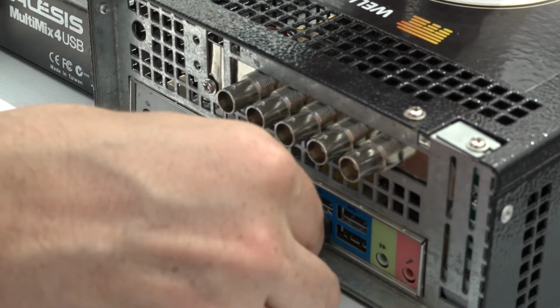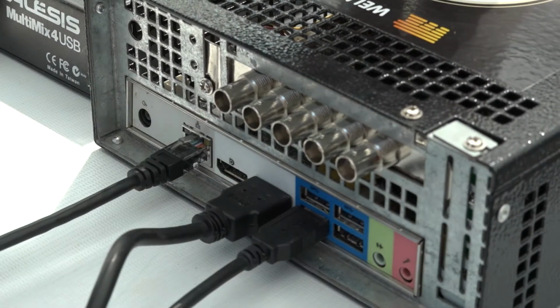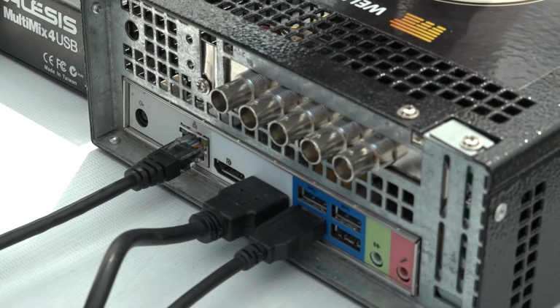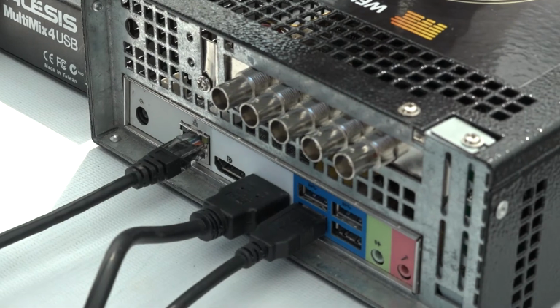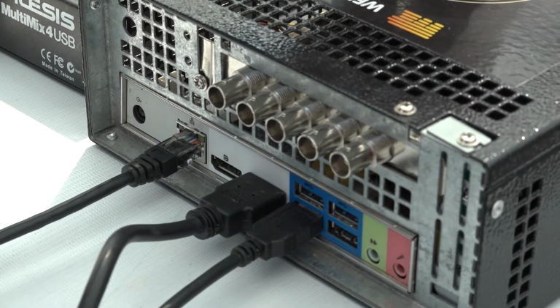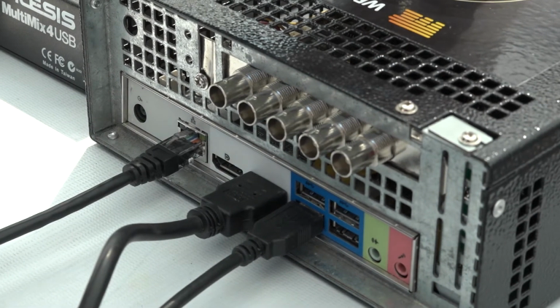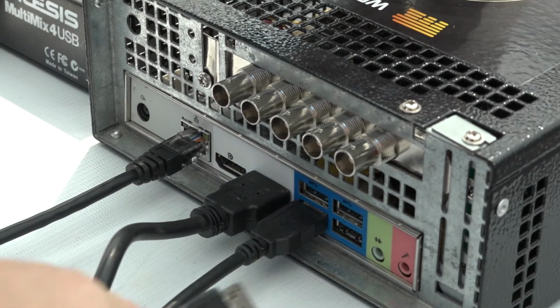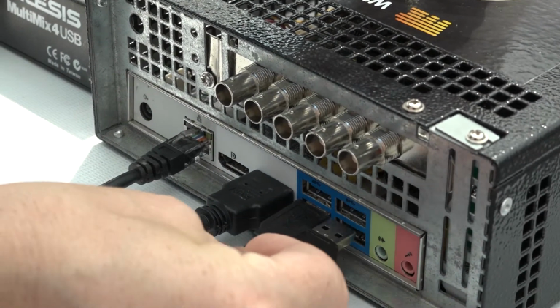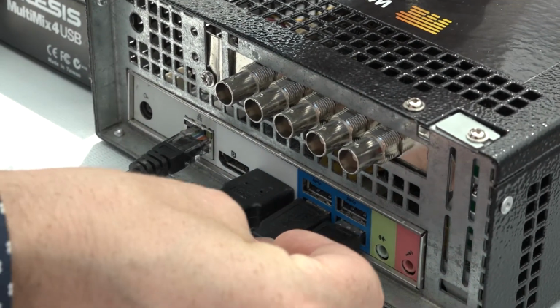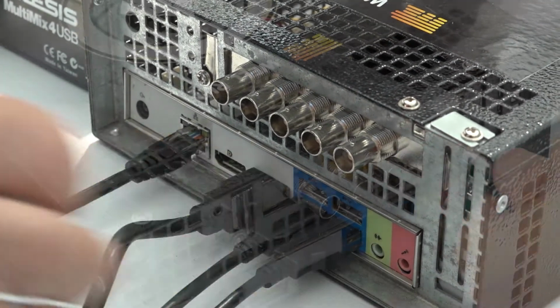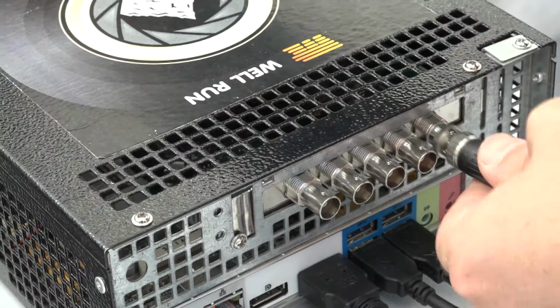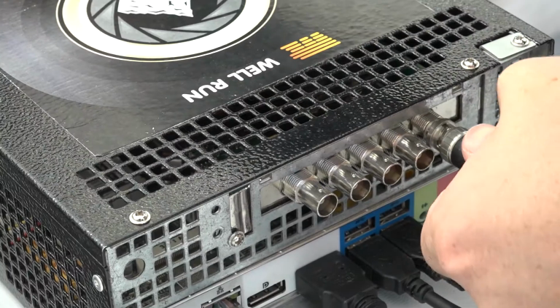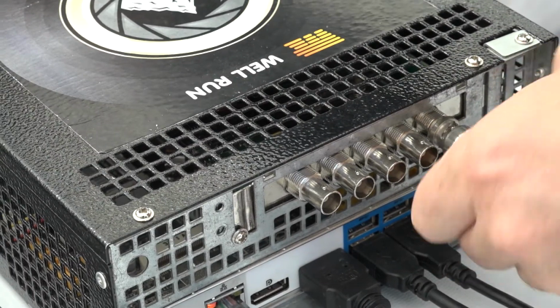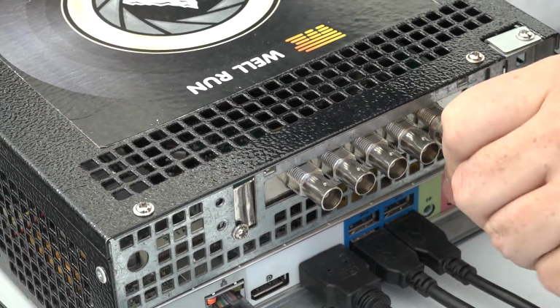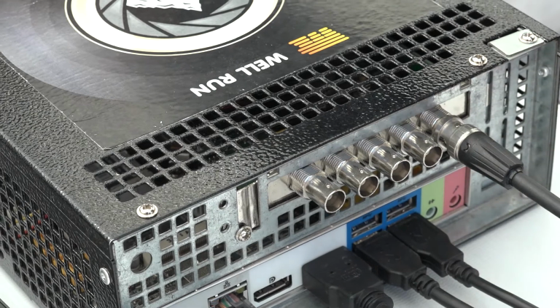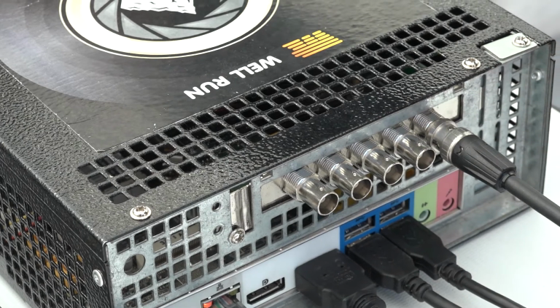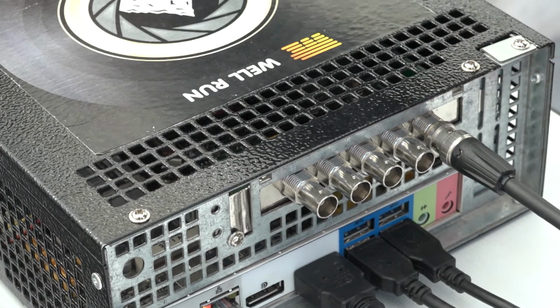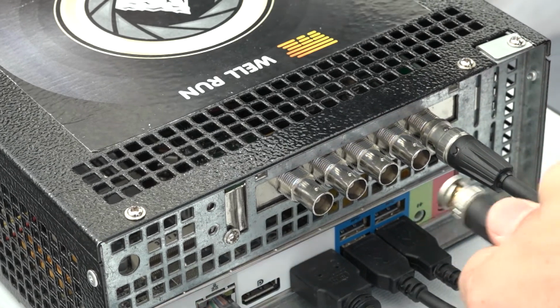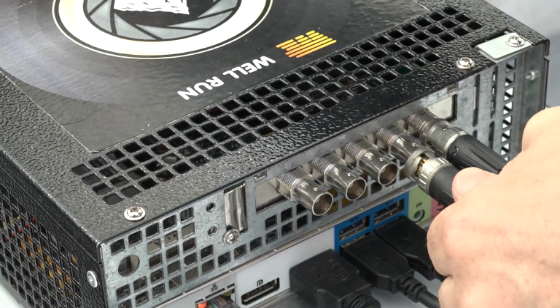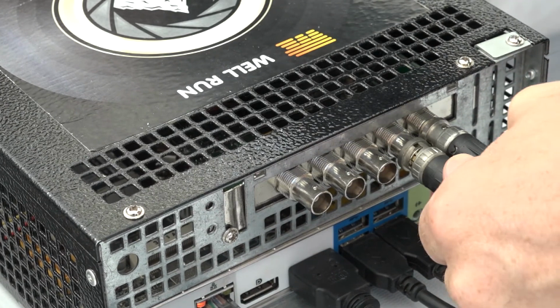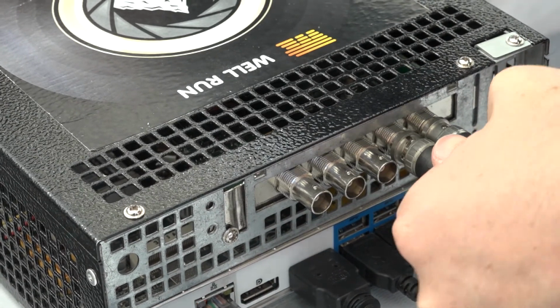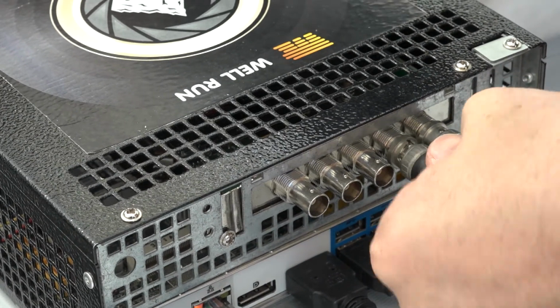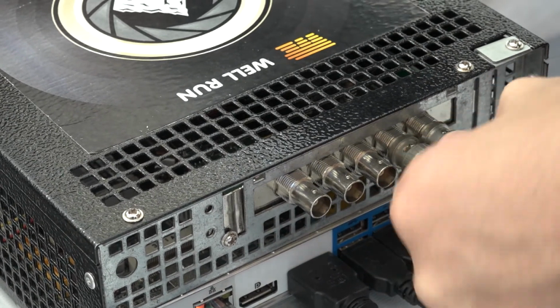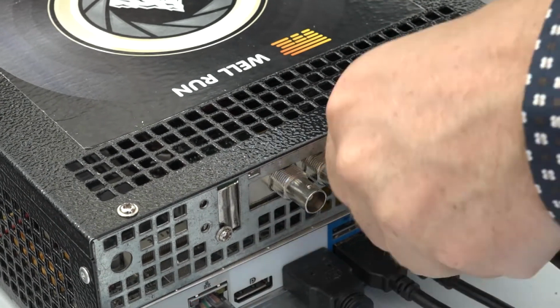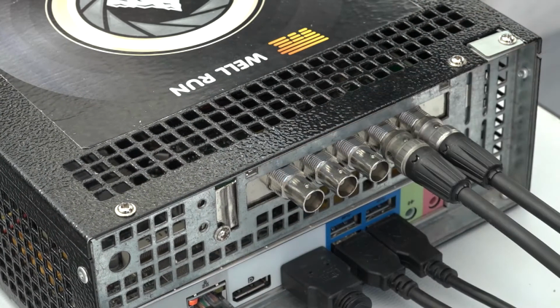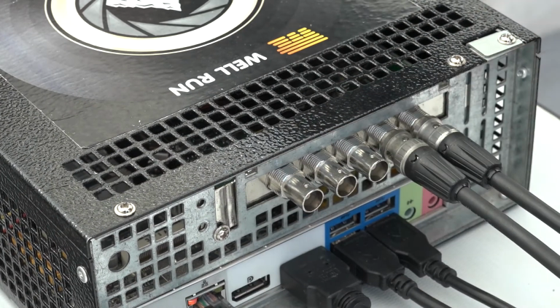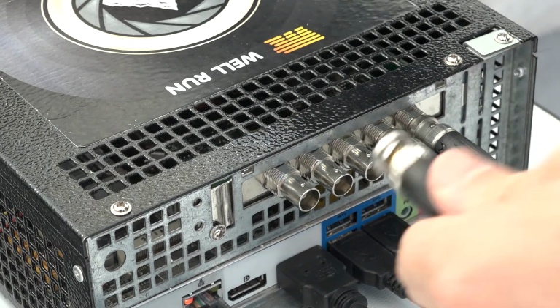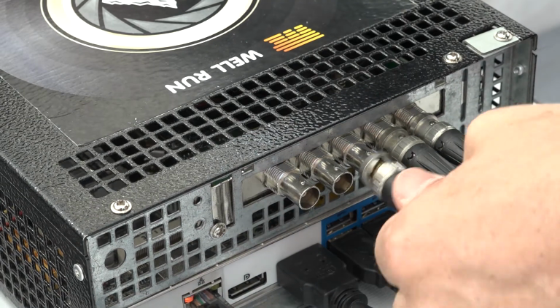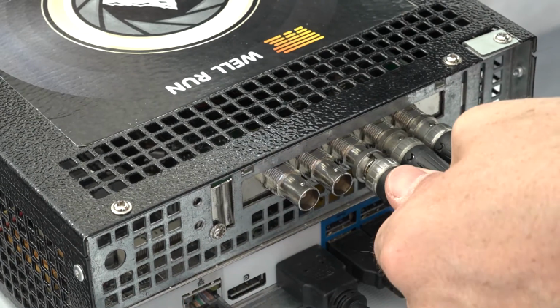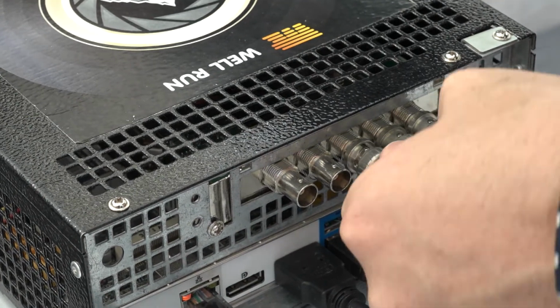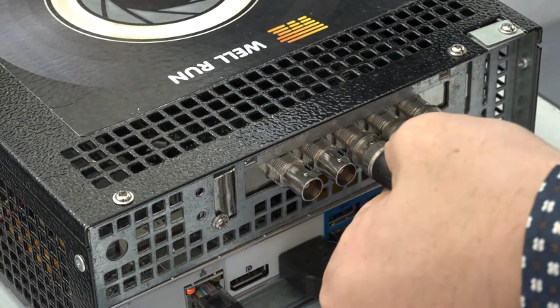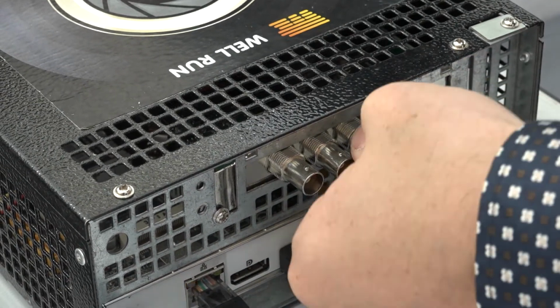Video cameras could be attached to the Apex through HDMI or SDI inputs. After connection, the Apex detects the current video mode of cameras and automatically tunes its own settings. All setup takes just a few minutes.